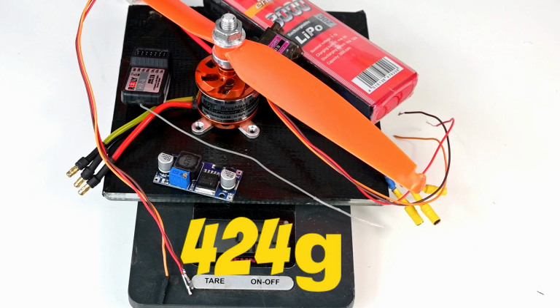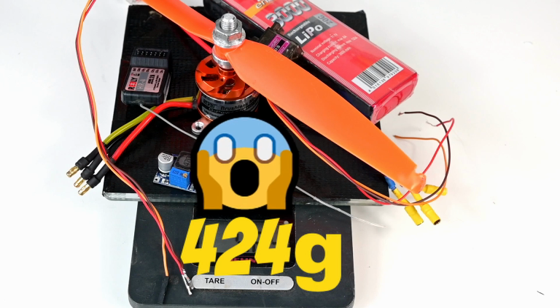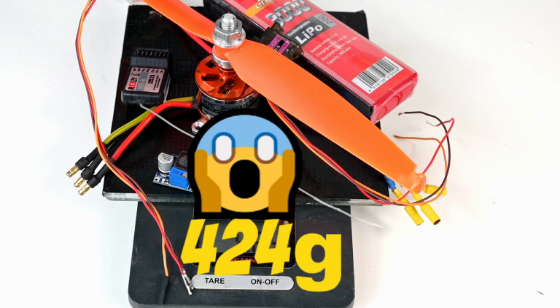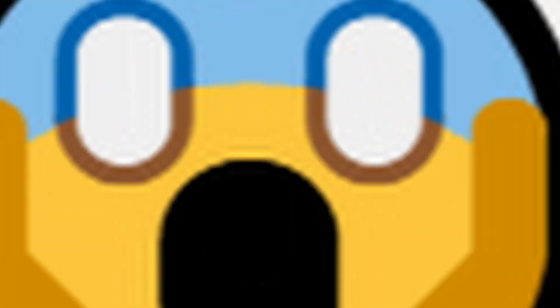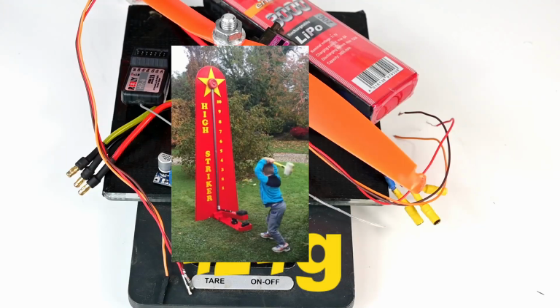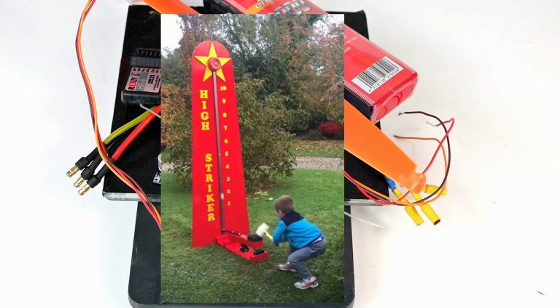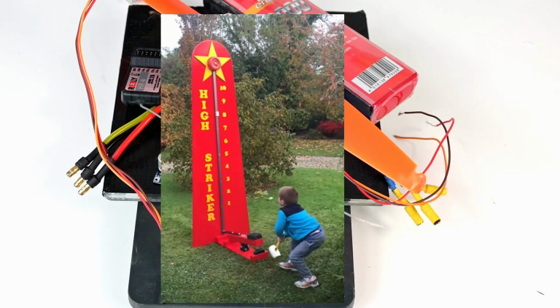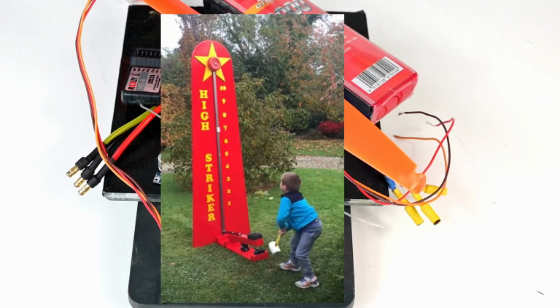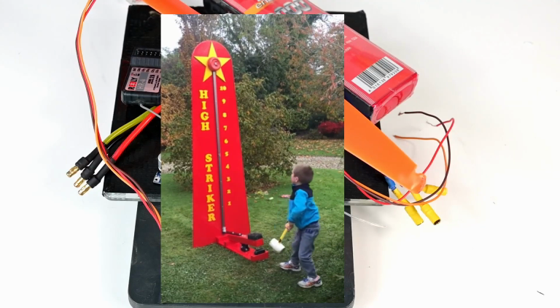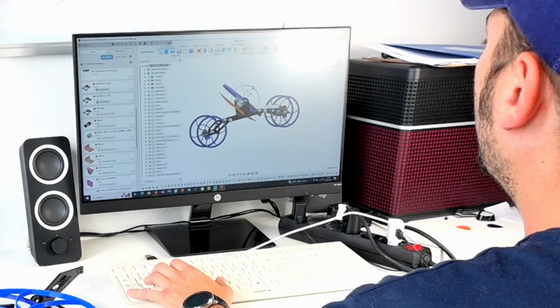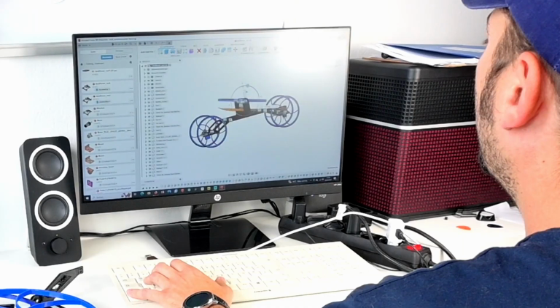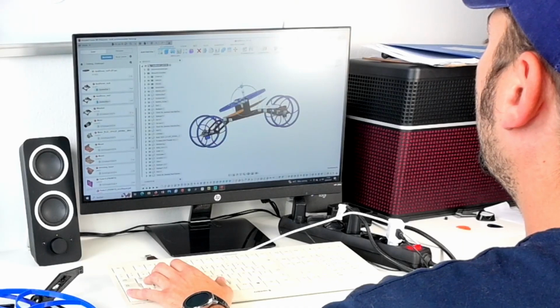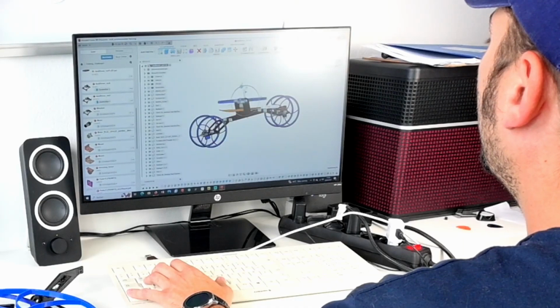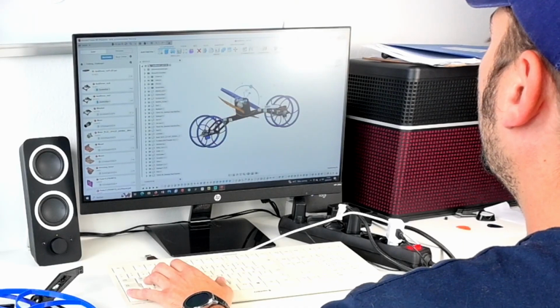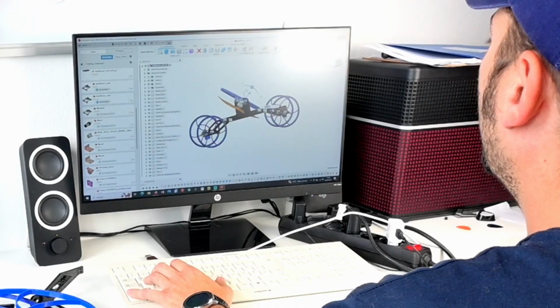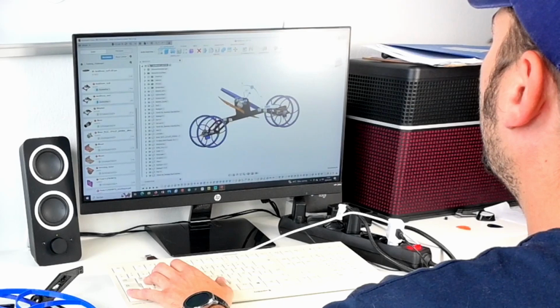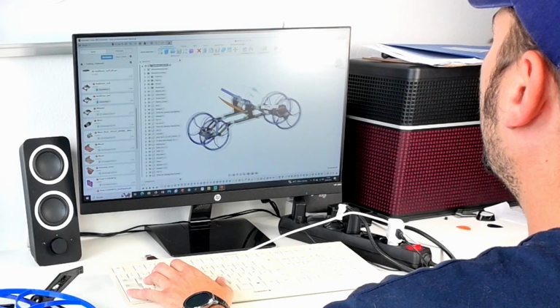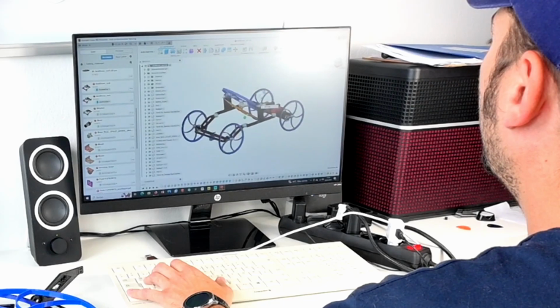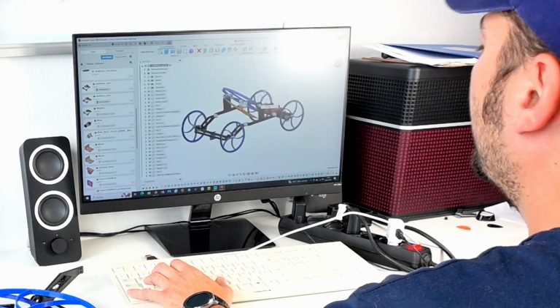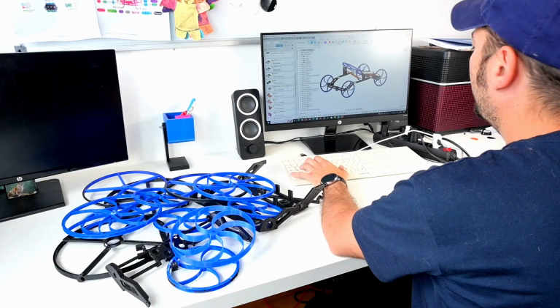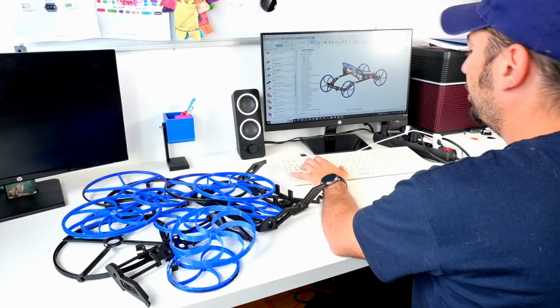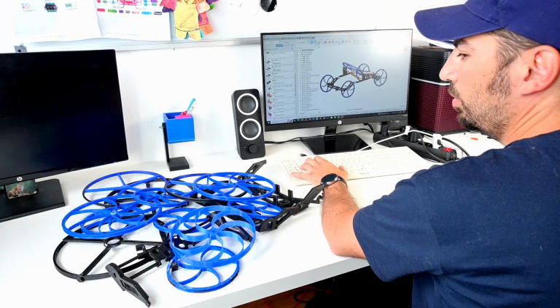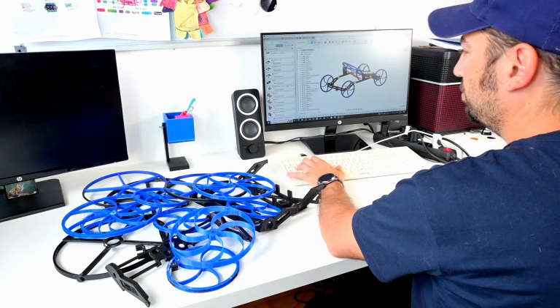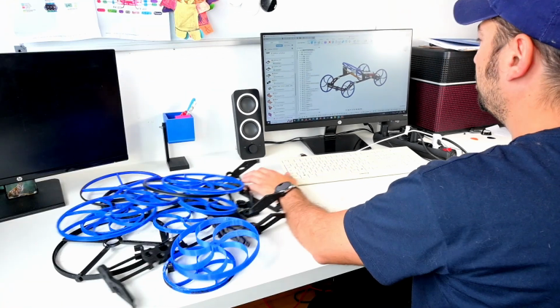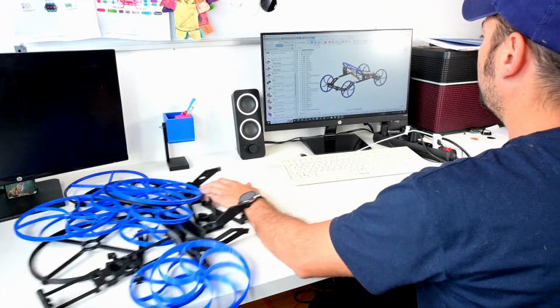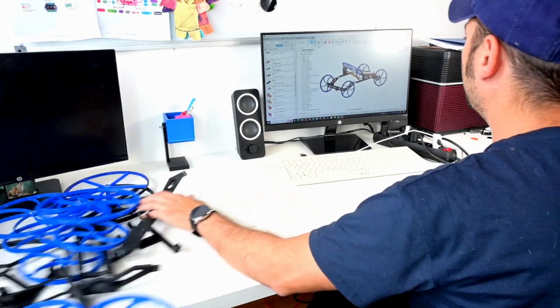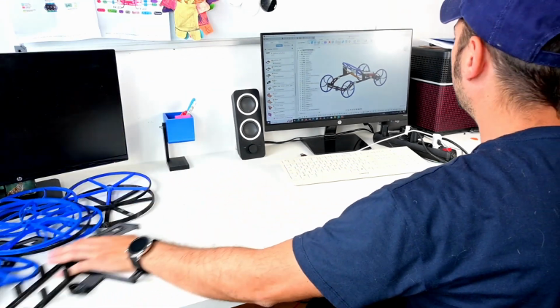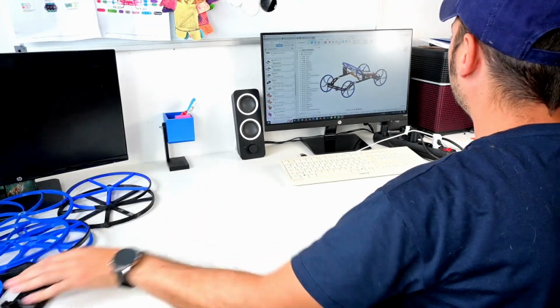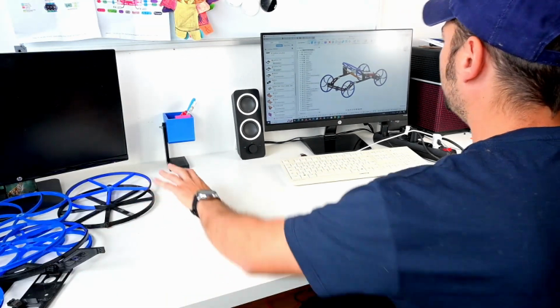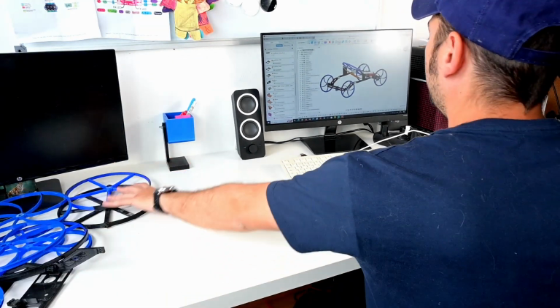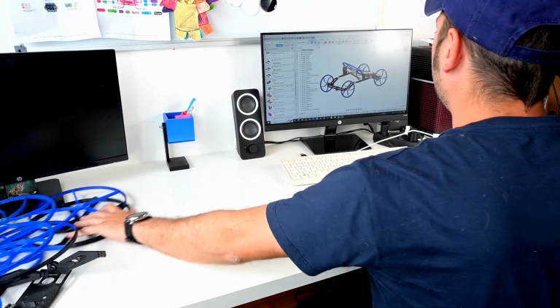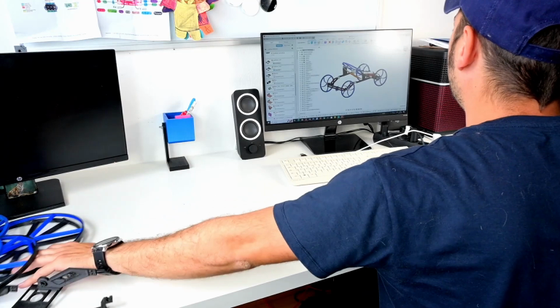Oh my god. Almost half of the weight is already gone. But thanks to German engineering, I already knew what to do and didn't have to print a lot of 3D parts.